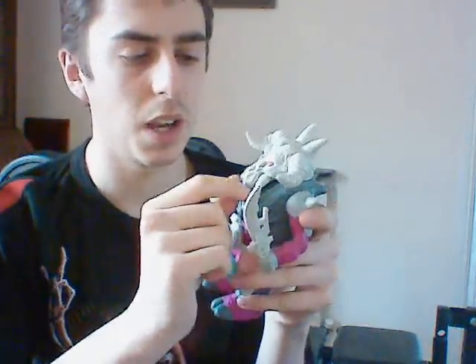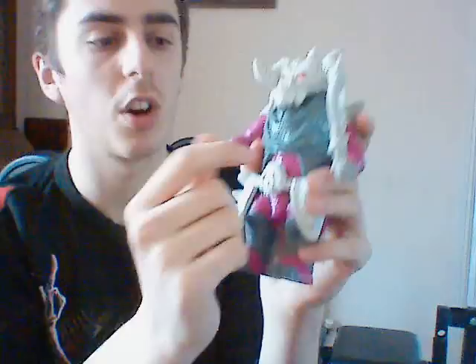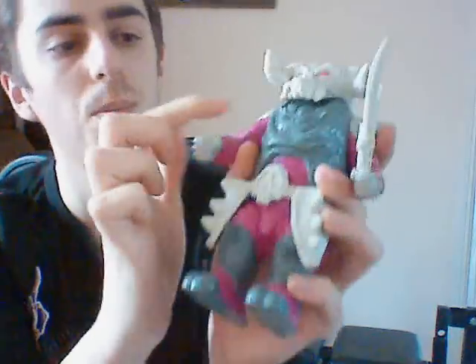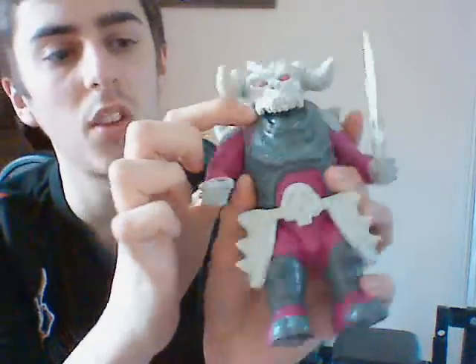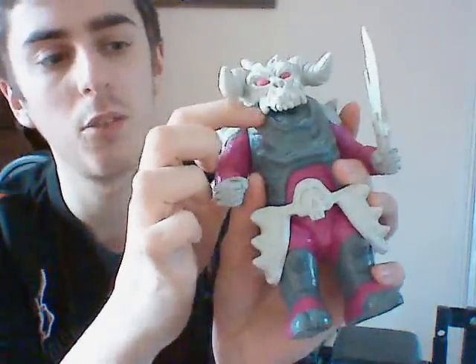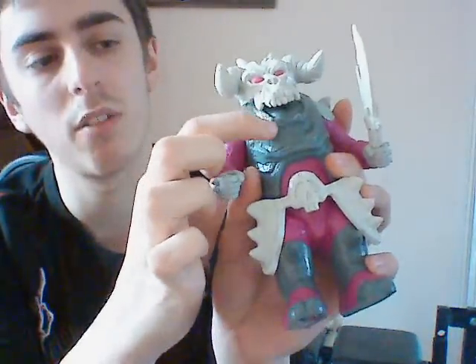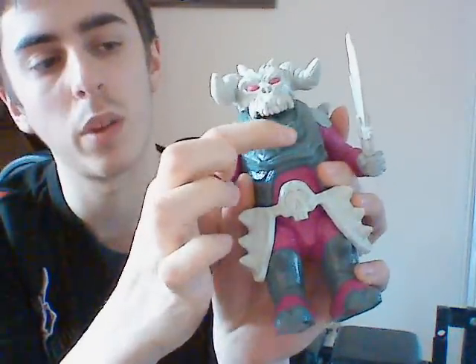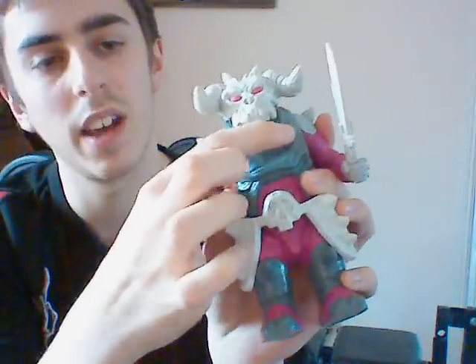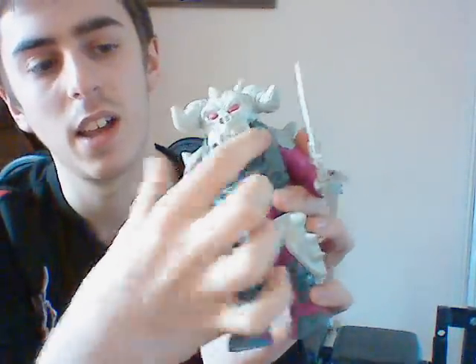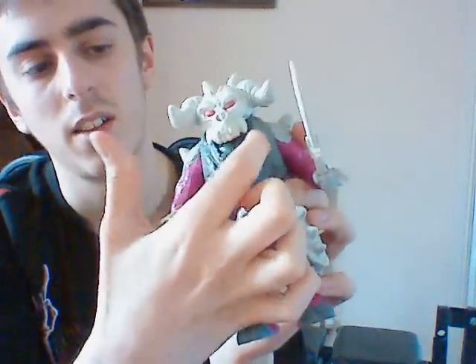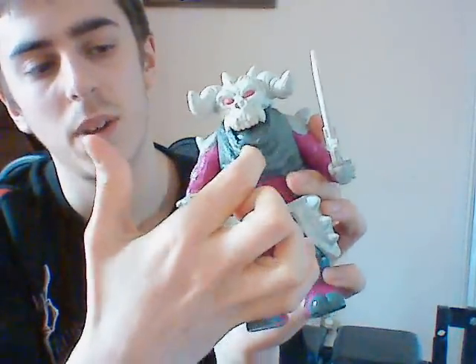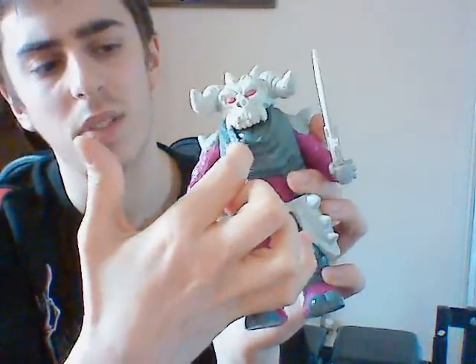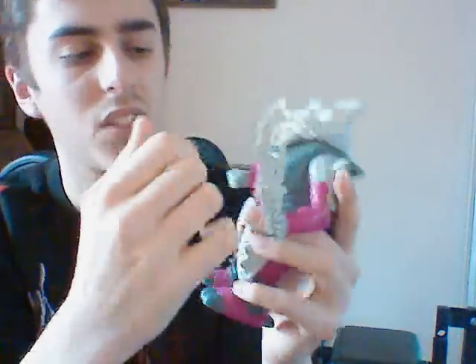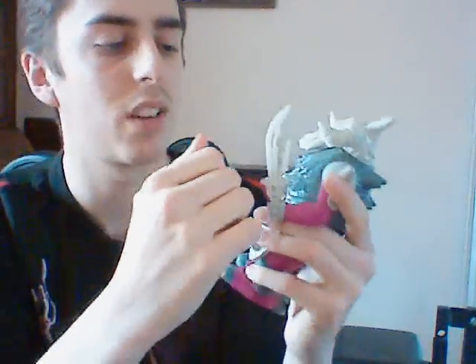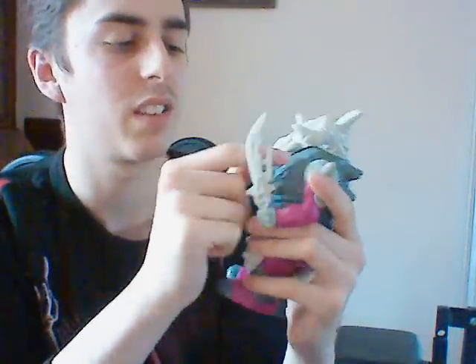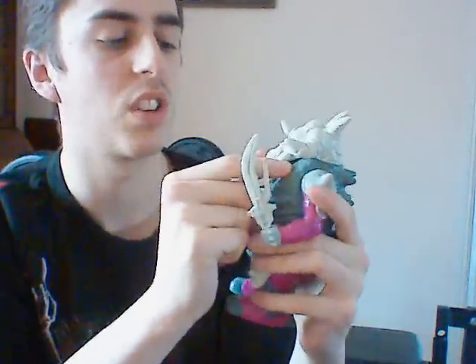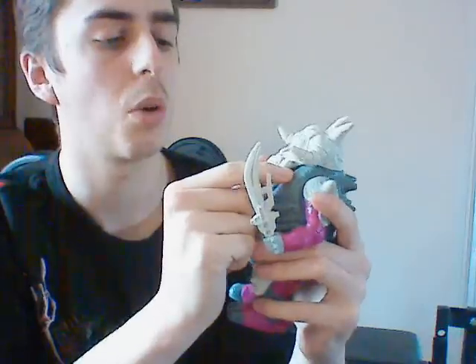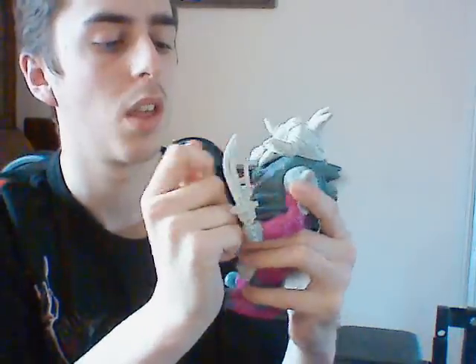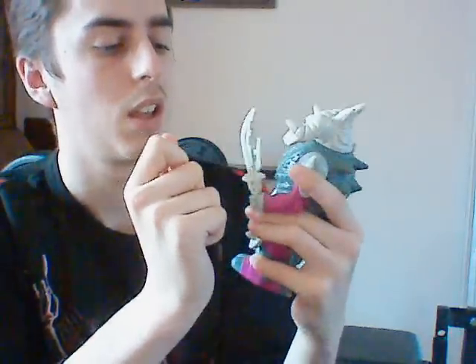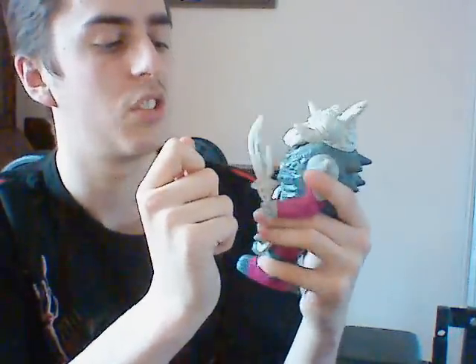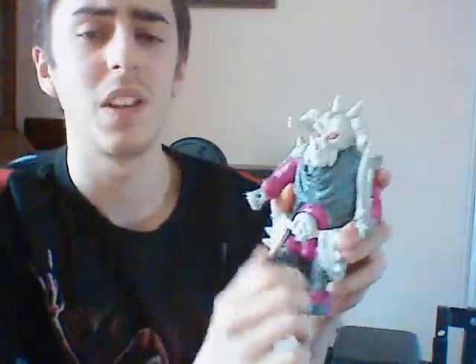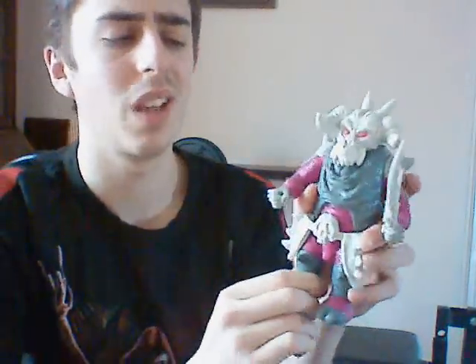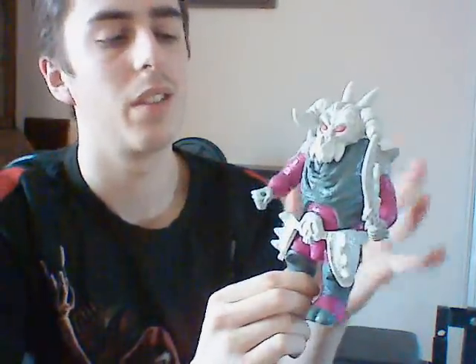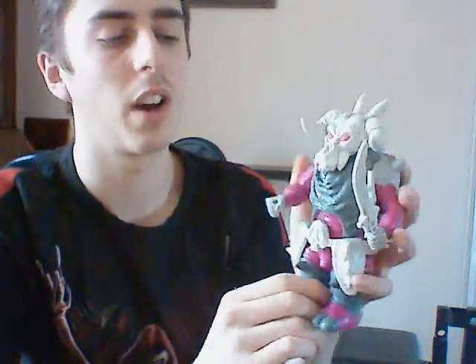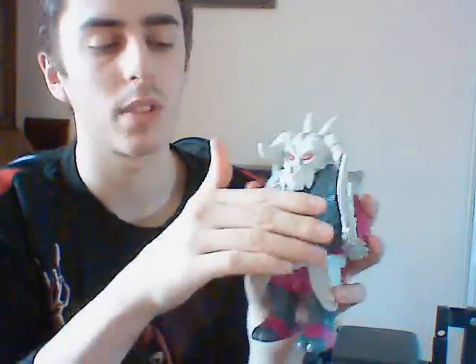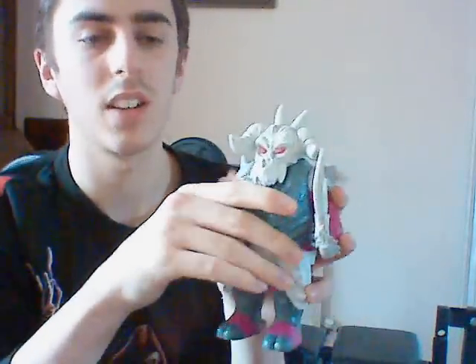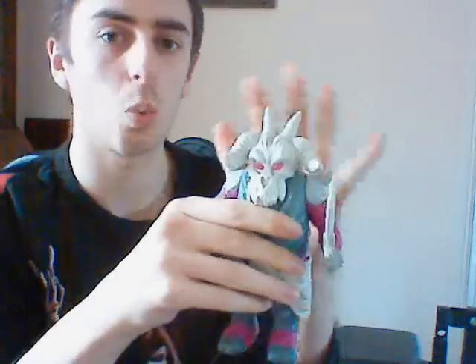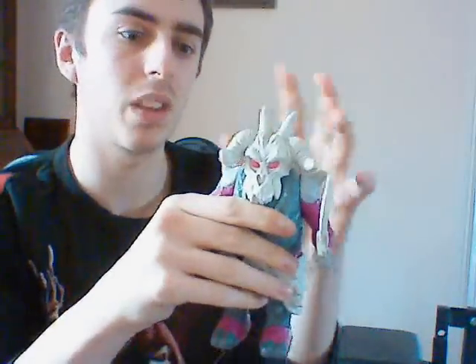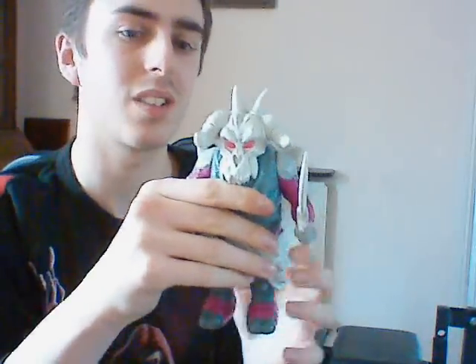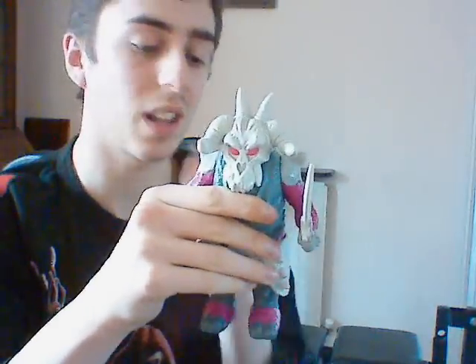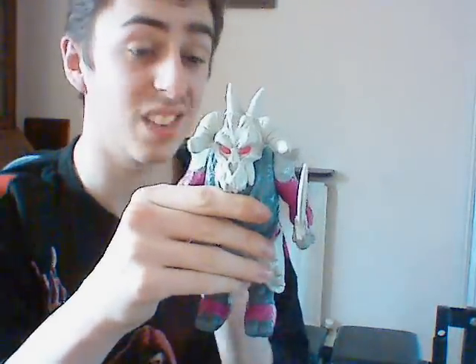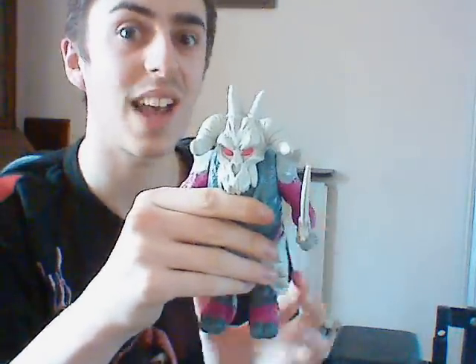And believe it or not, this bit right round here, that bit there, is apparently the continuation of his mouth, which in my opinion isn't that good. I always pretend that it's just the white bit that is his head.